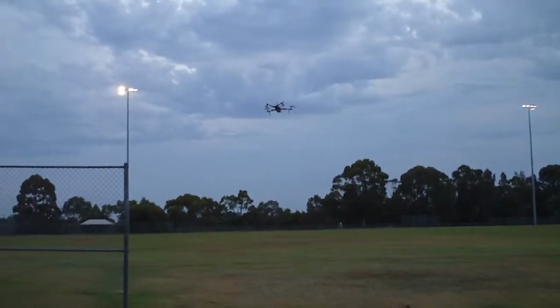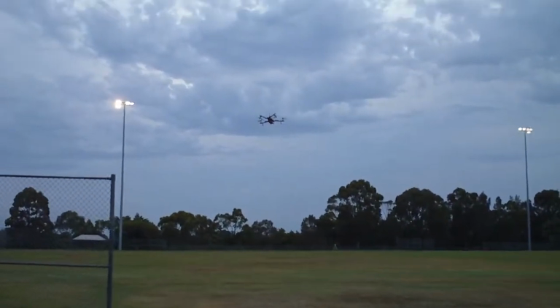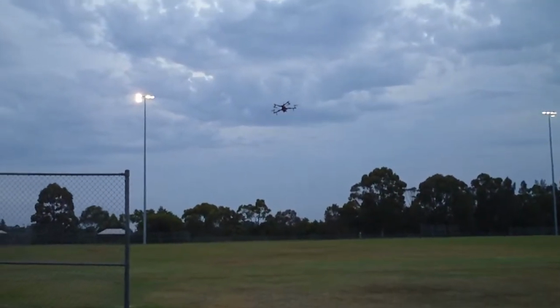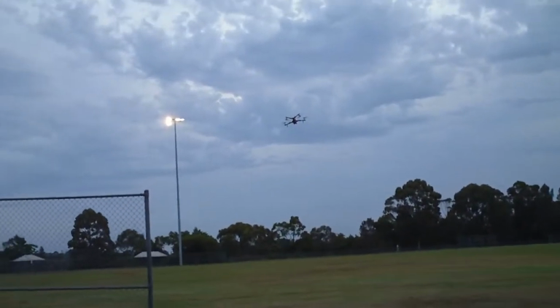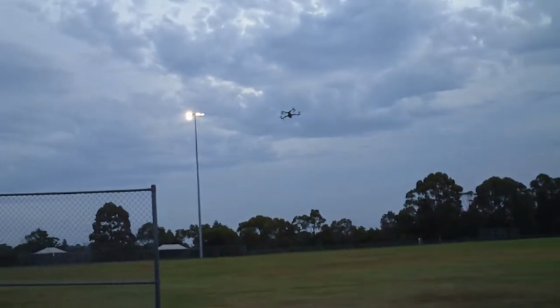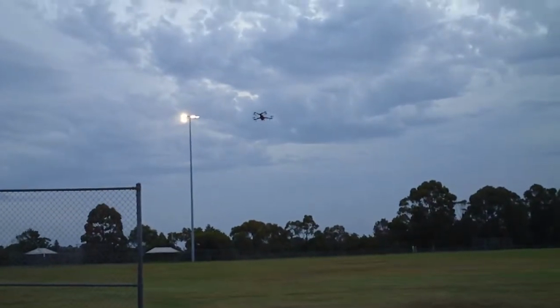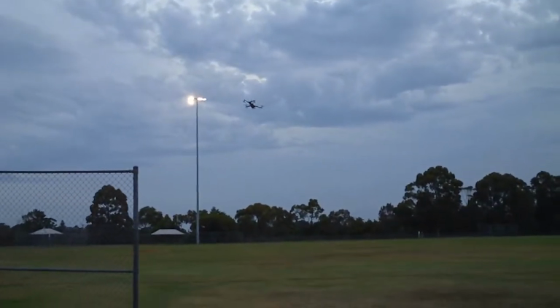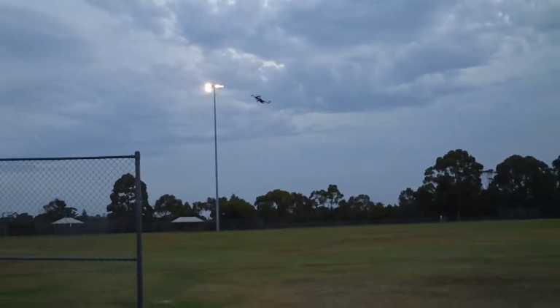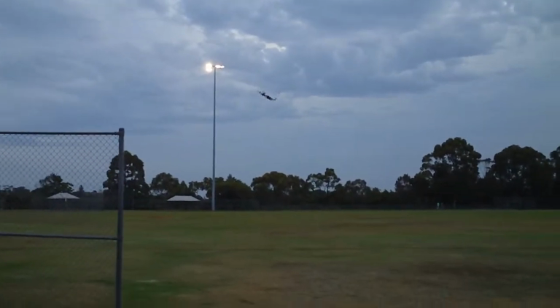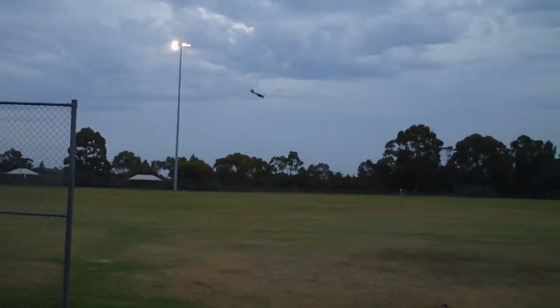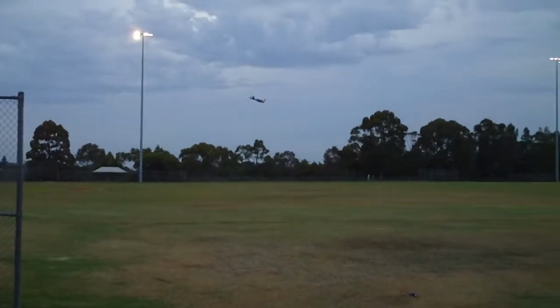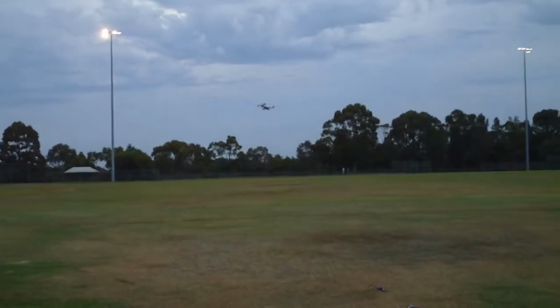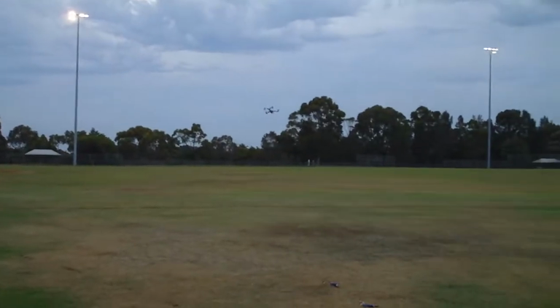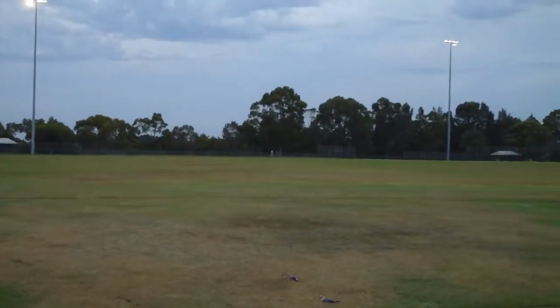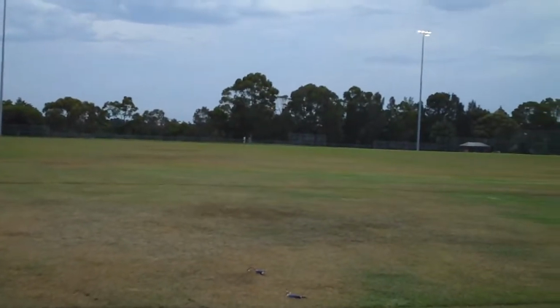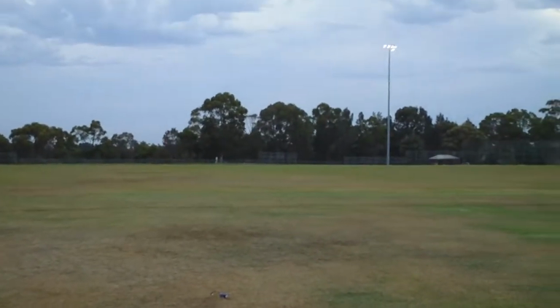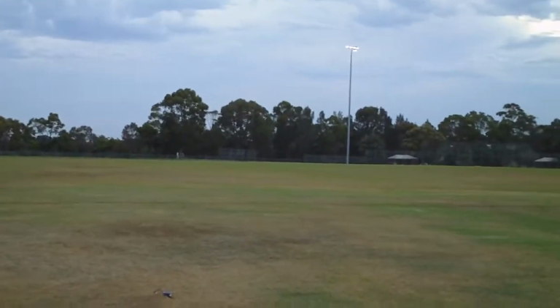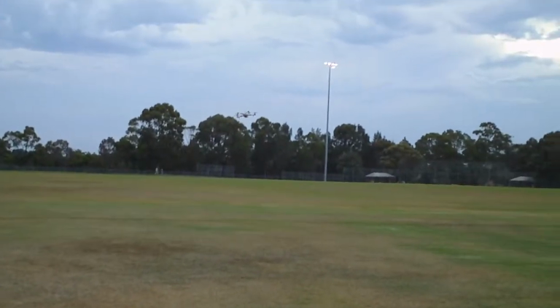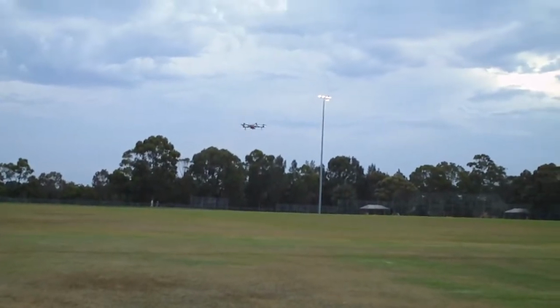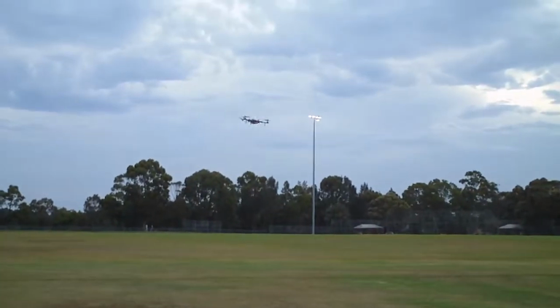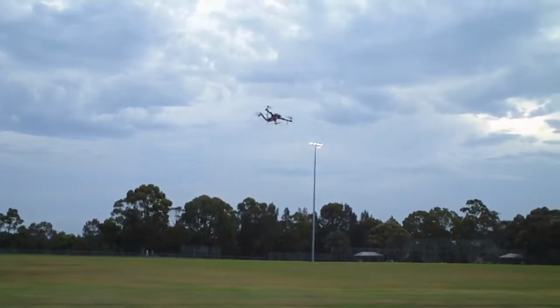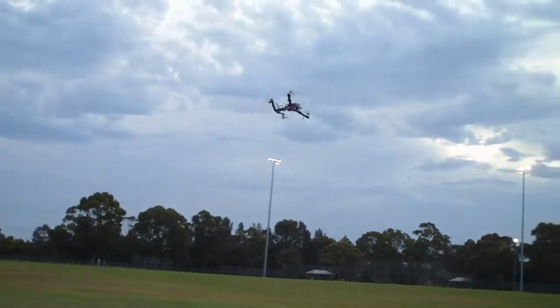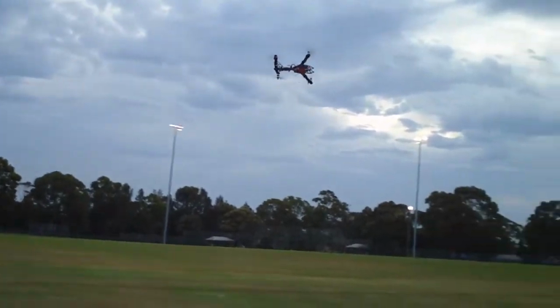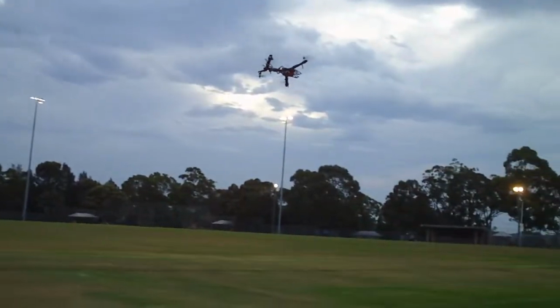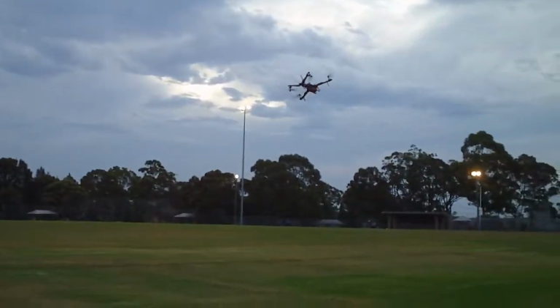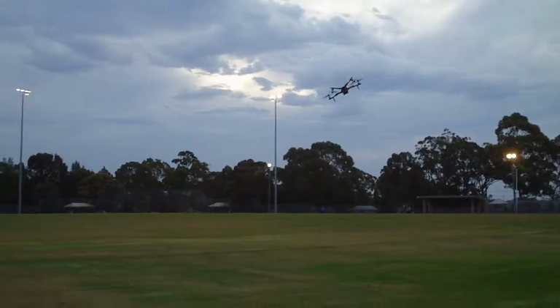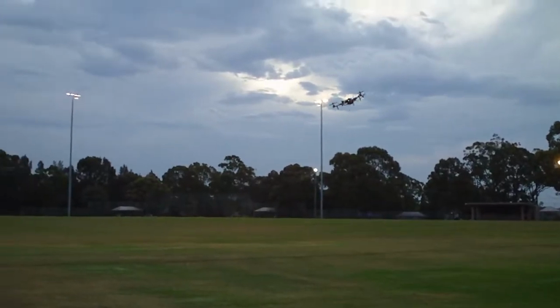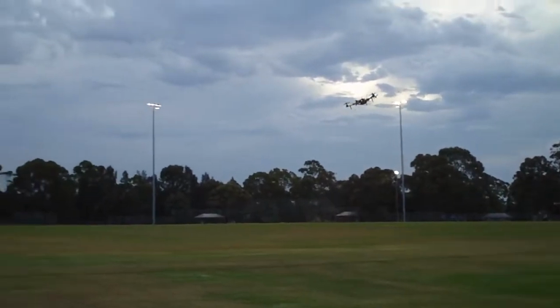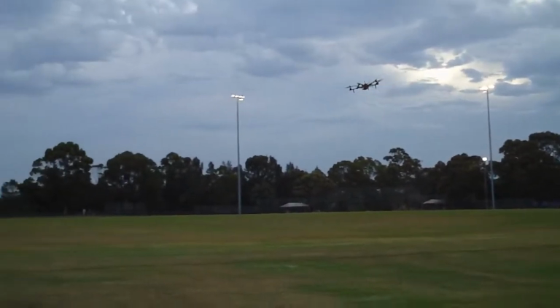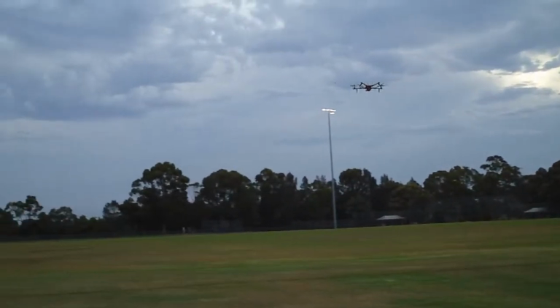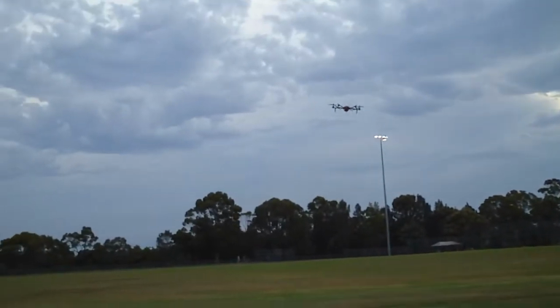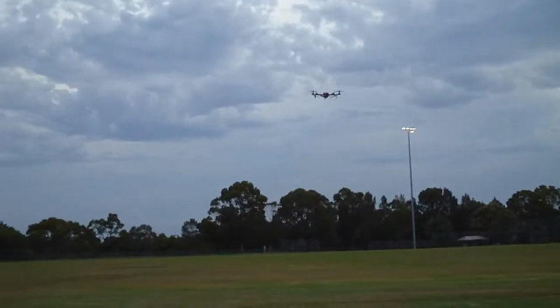It's a nice calm day today so you'll see any little vibrations or oscillations in the quad. Very easy — it'll just be the quad itself, not any wind, because there's no wind at the moment.